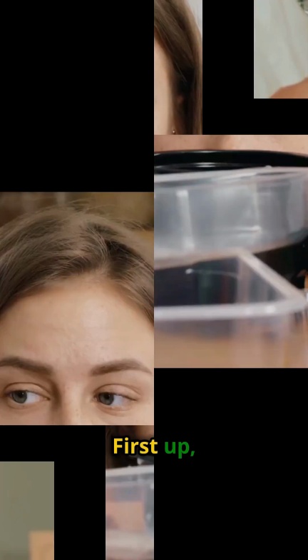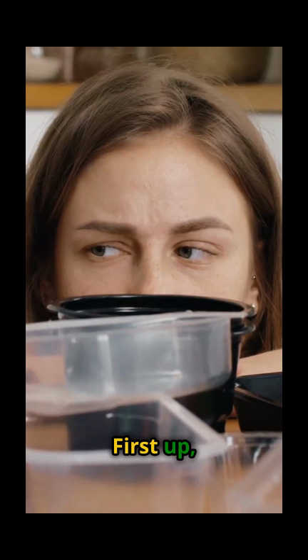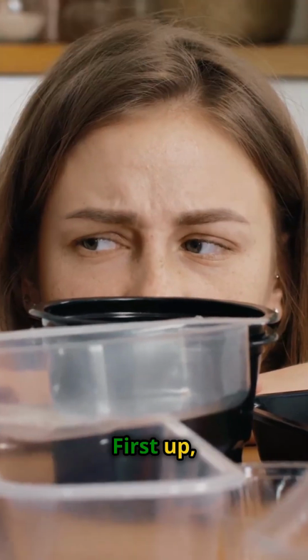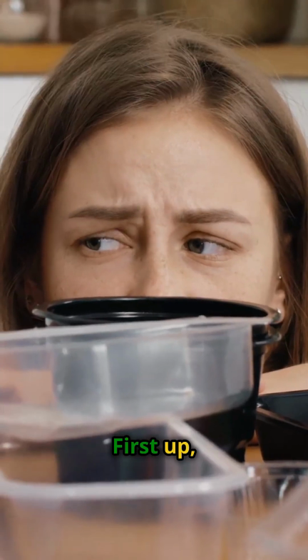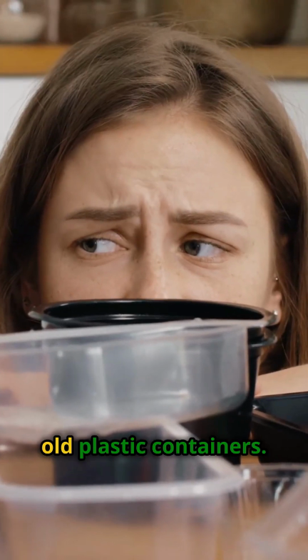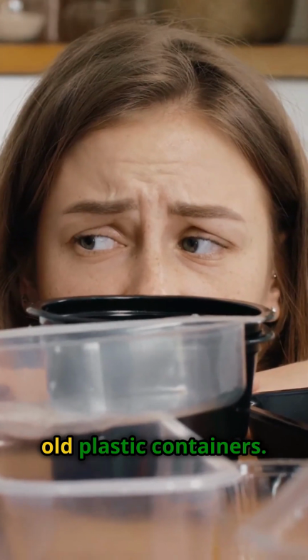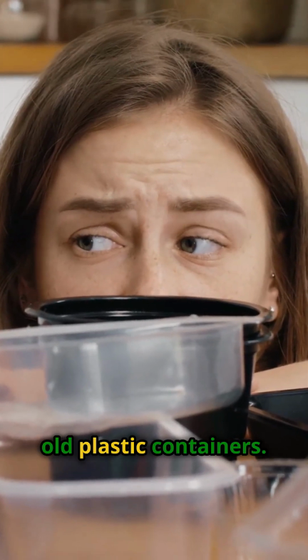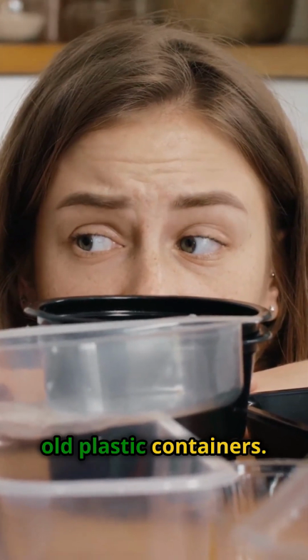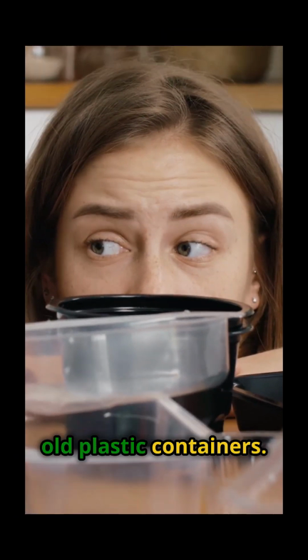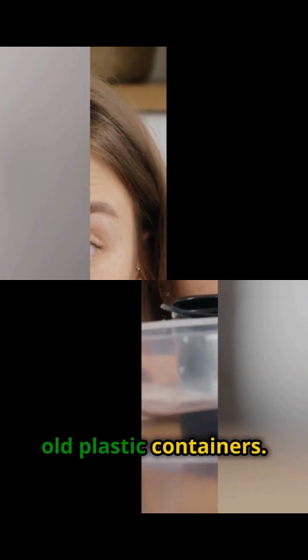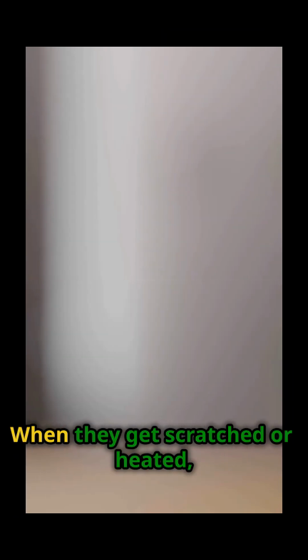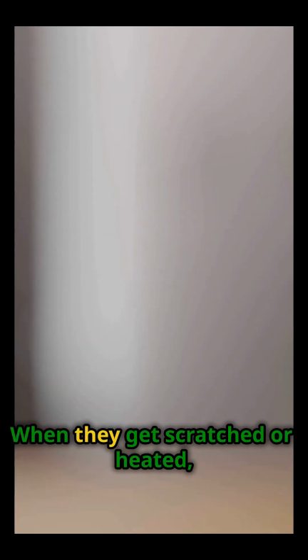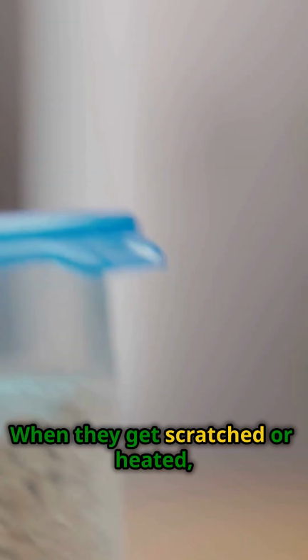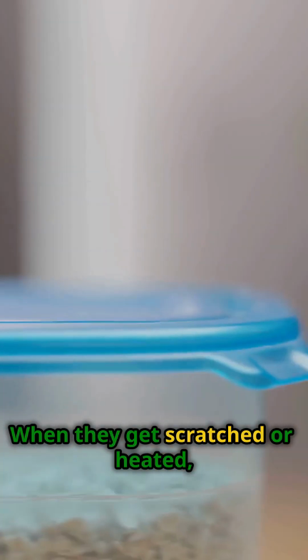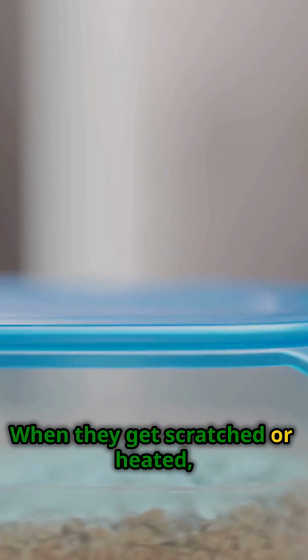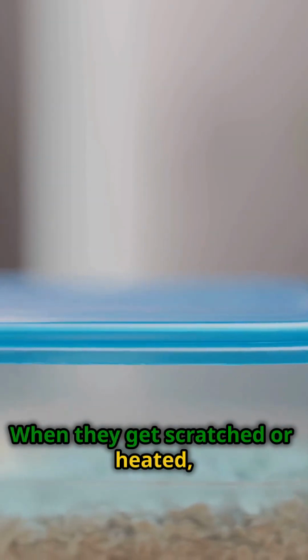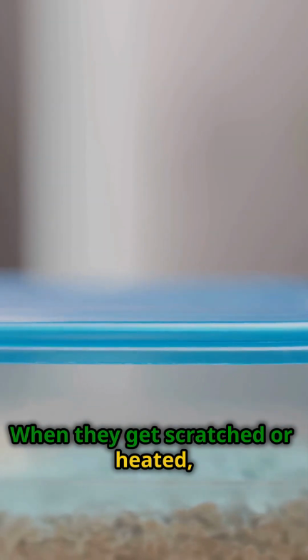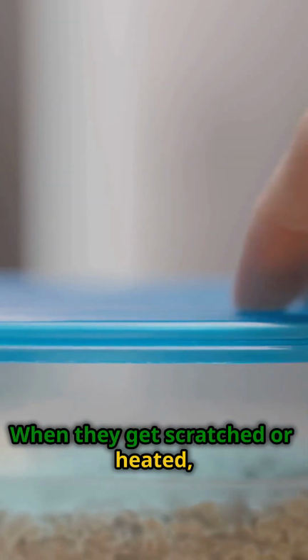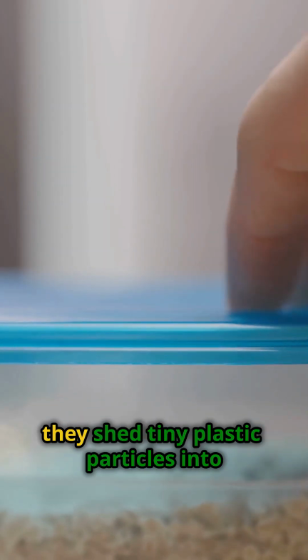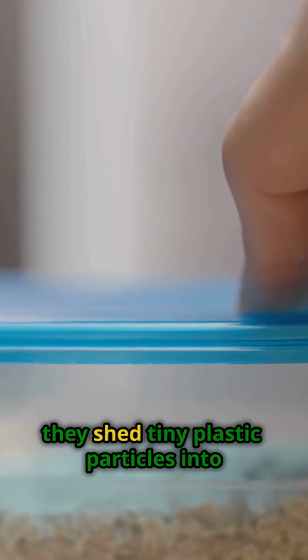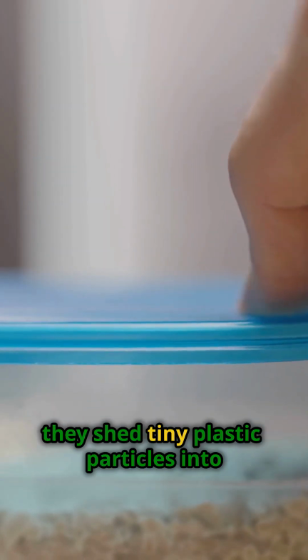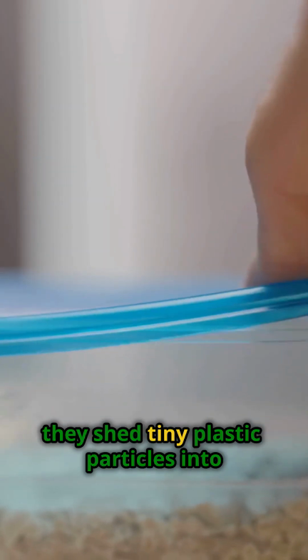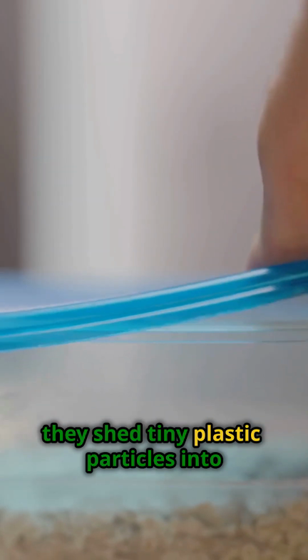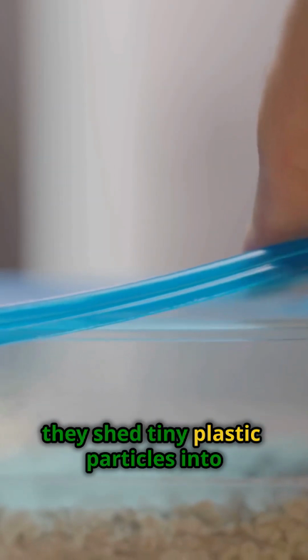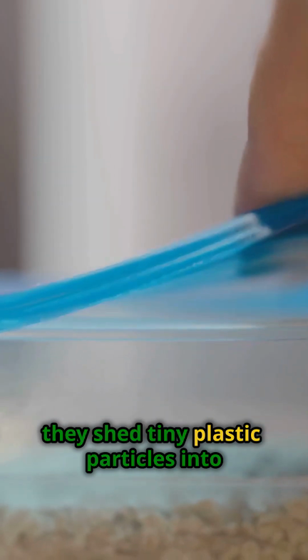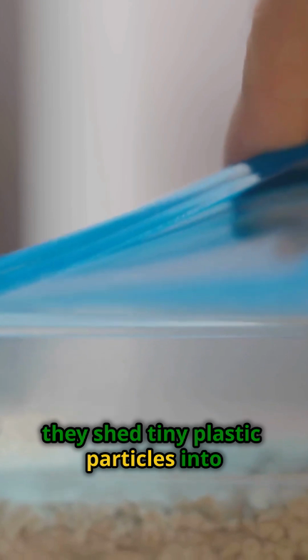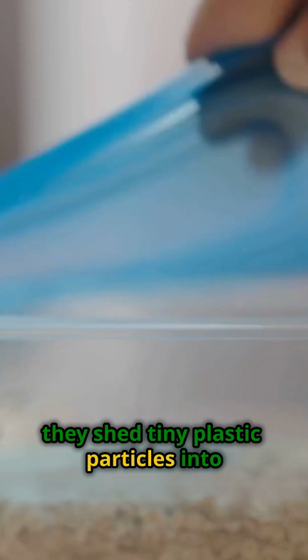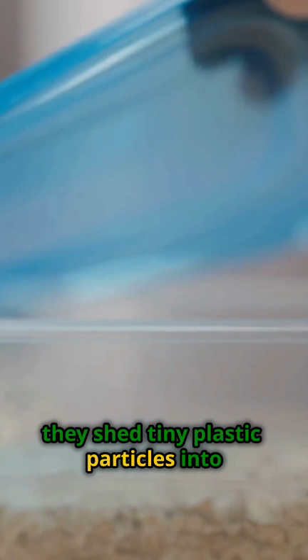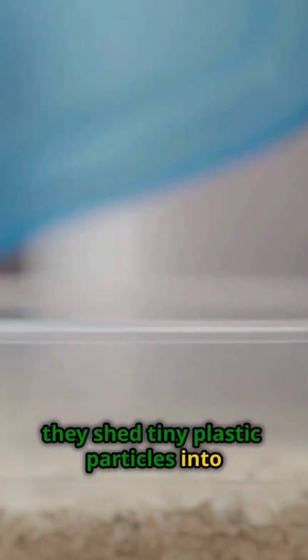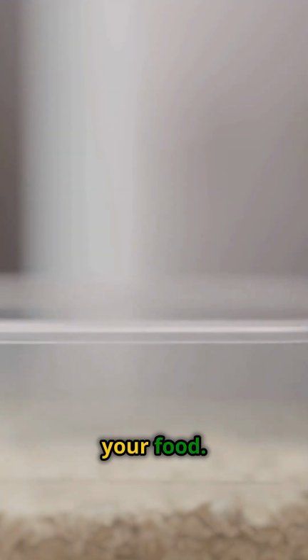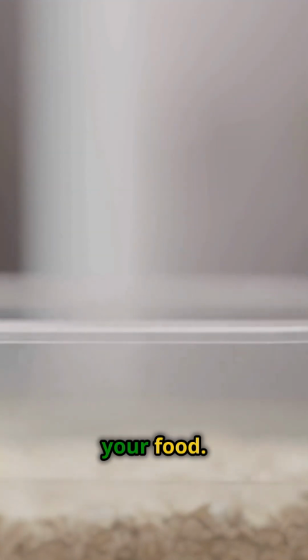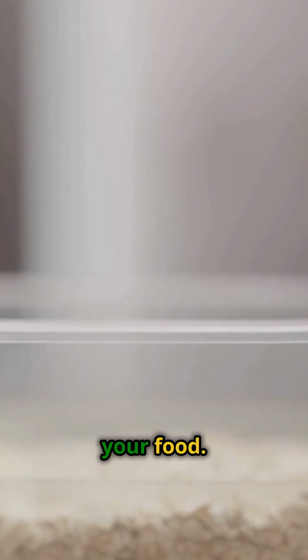First up, old plastic containers. When they get scratched or heated, they shed tiny plastic particles into your food.